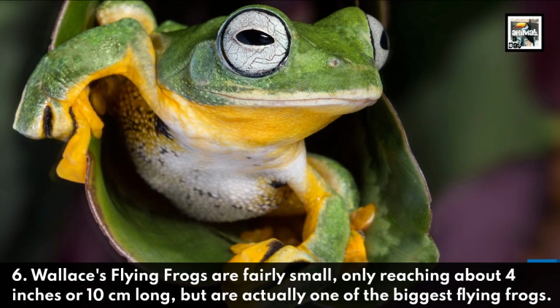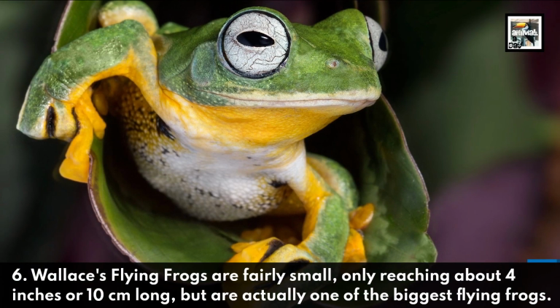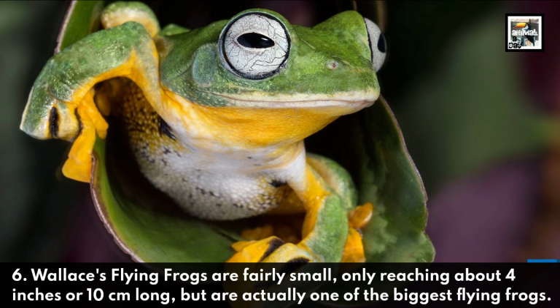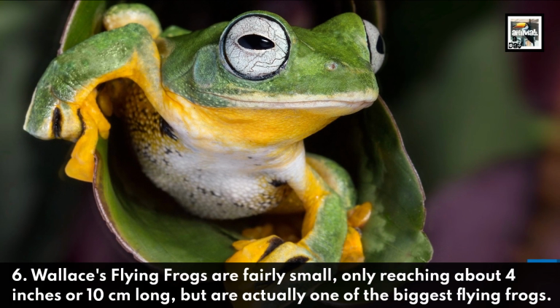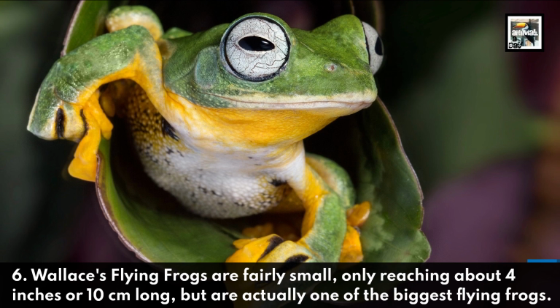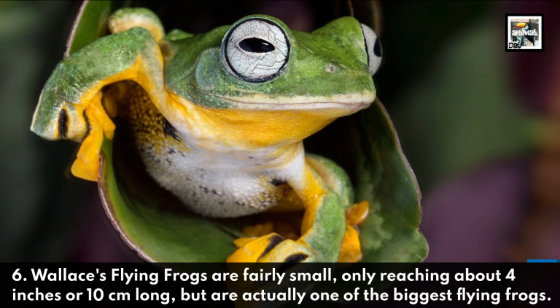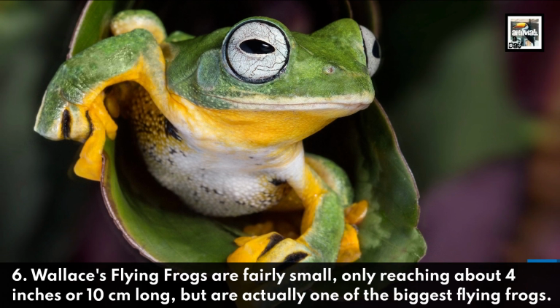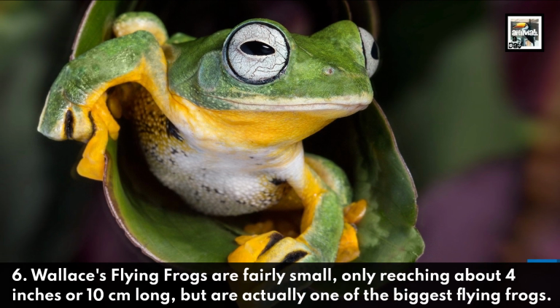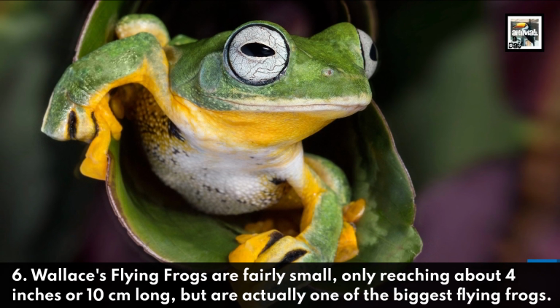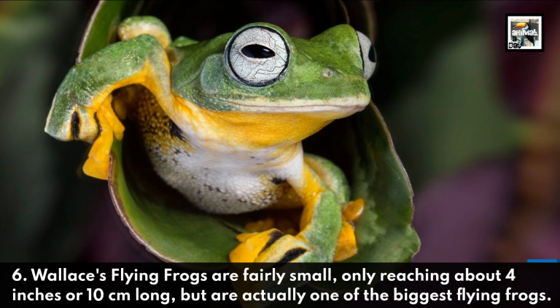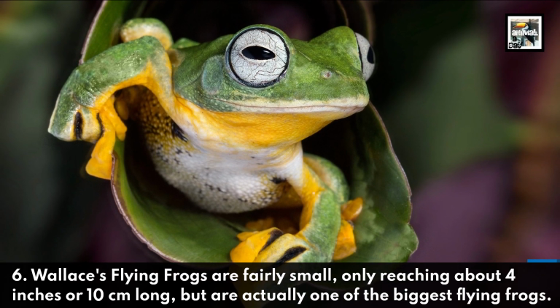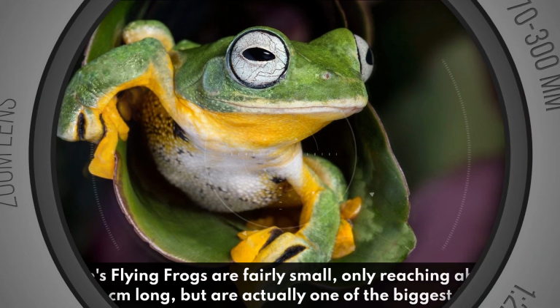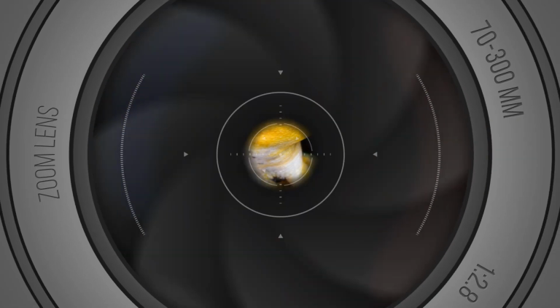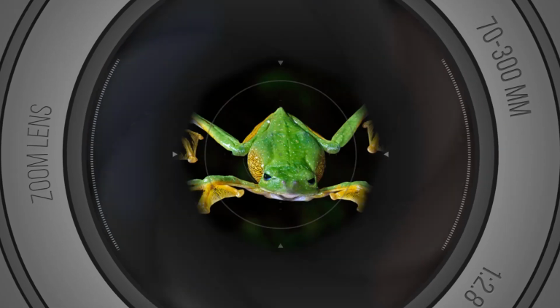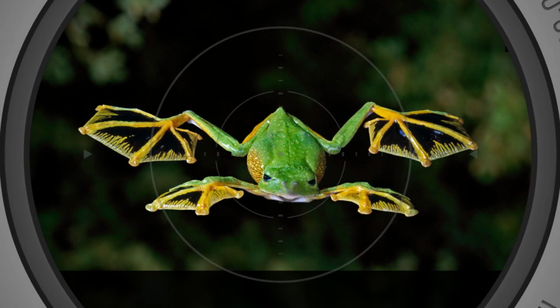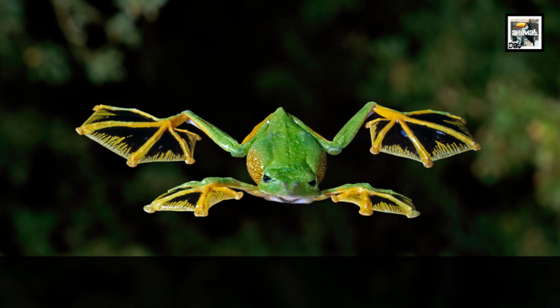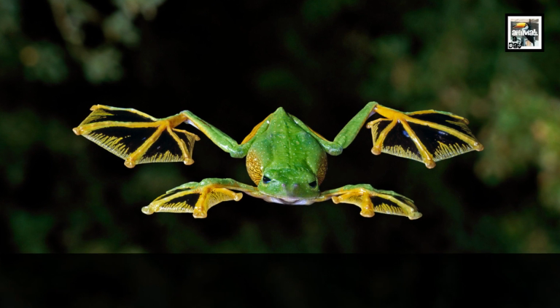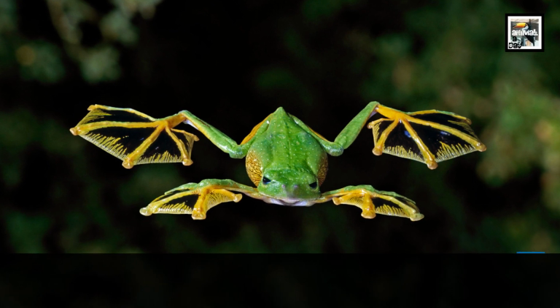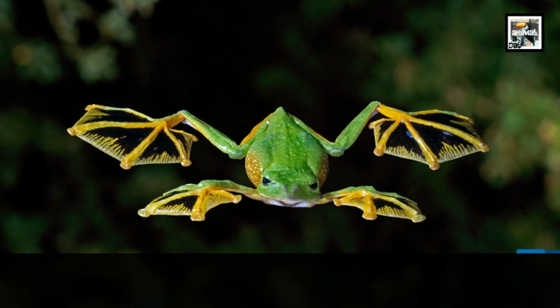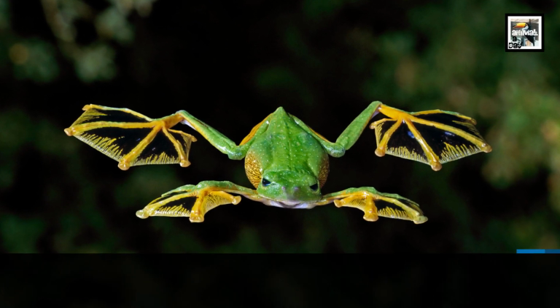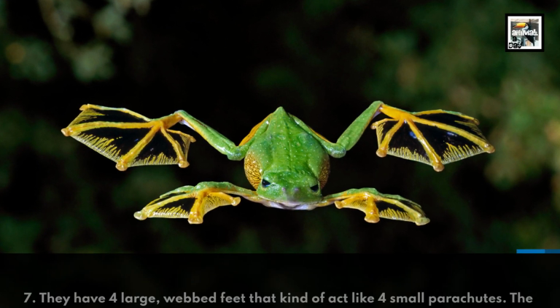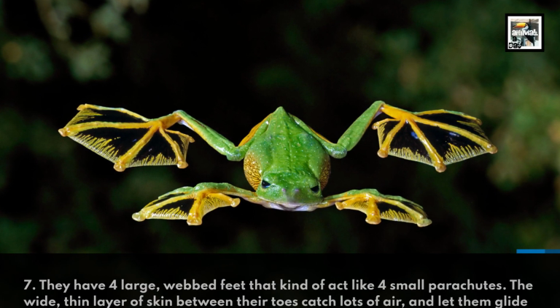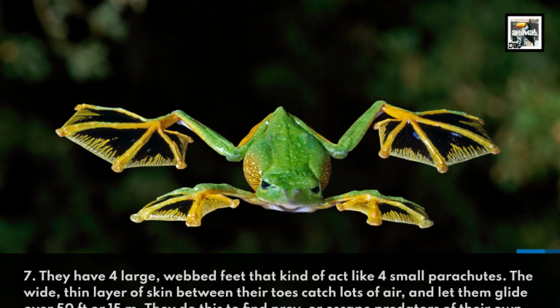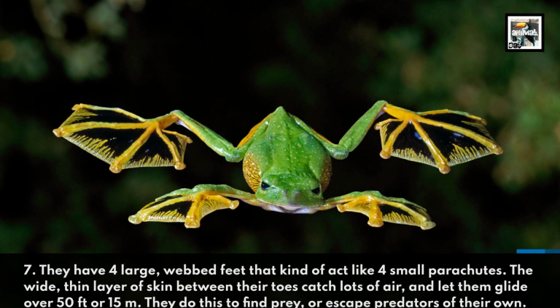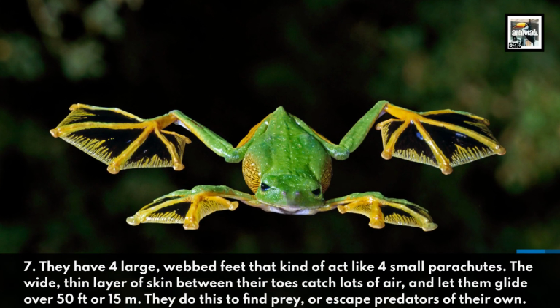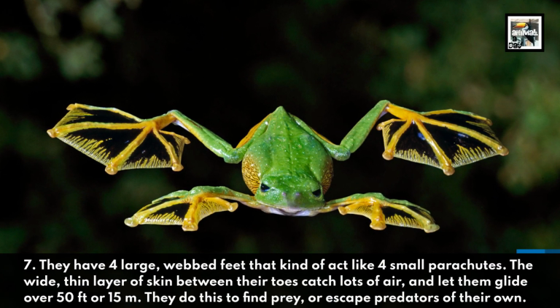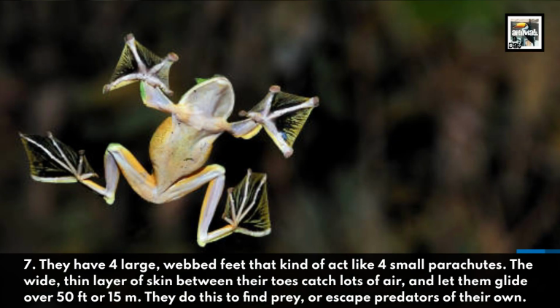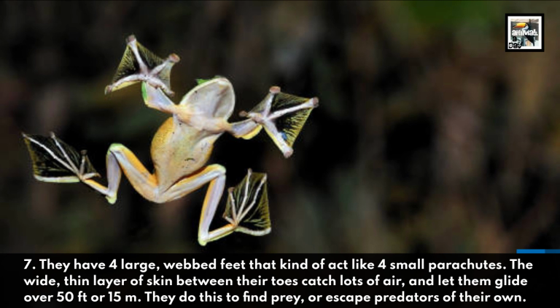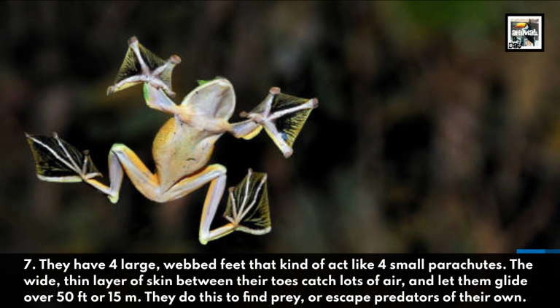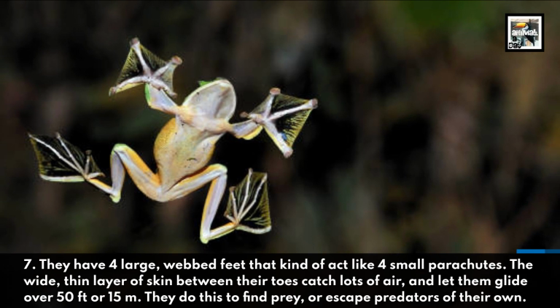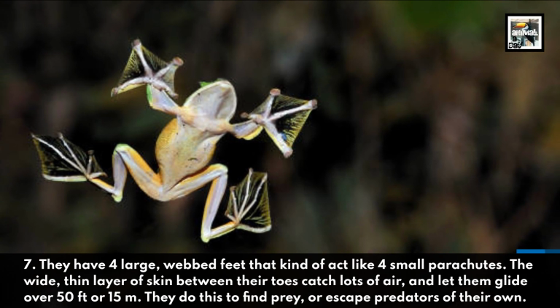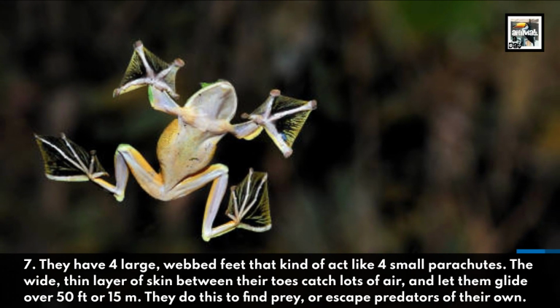Fact six: Wallace's flying frogs are fairly small, only reaching about four inches or ten centimeters long, but are actually one of the biggest flying frogs. Fact seven: they have four large webbed feet that act kind of like four small parachutes.